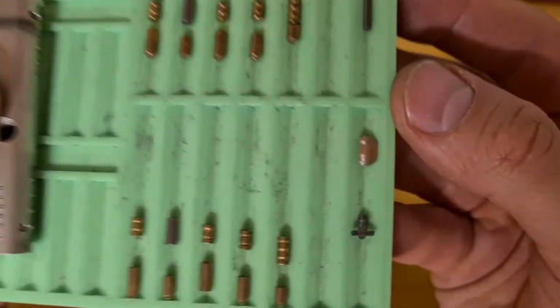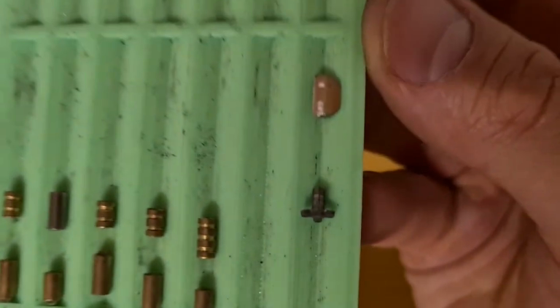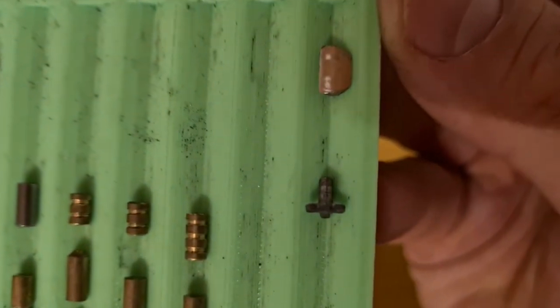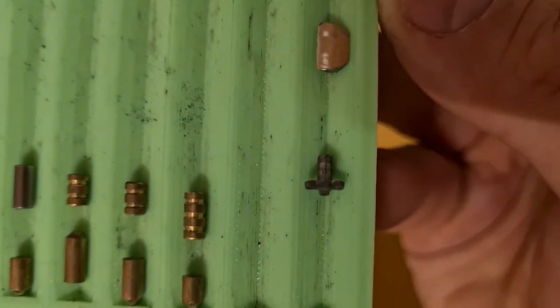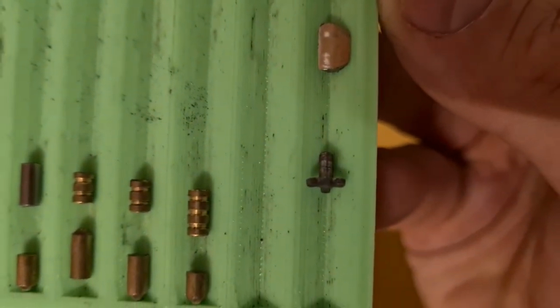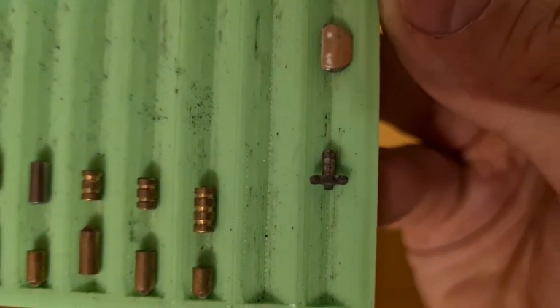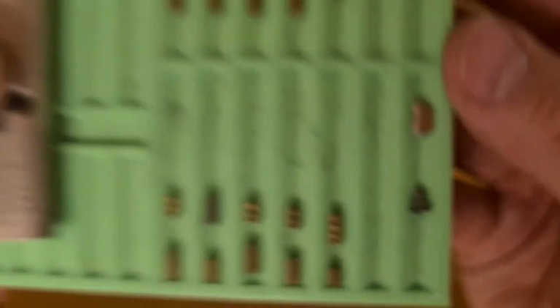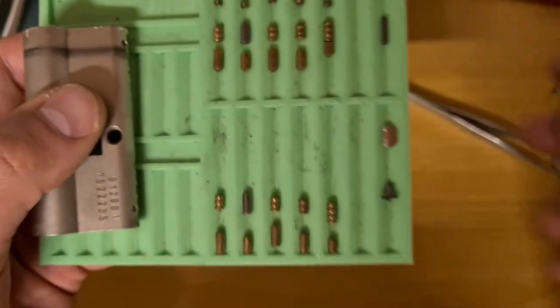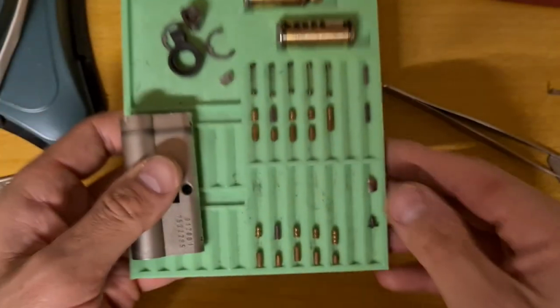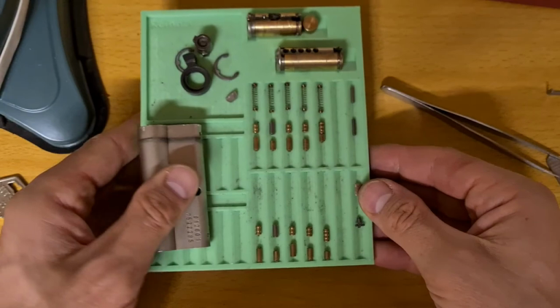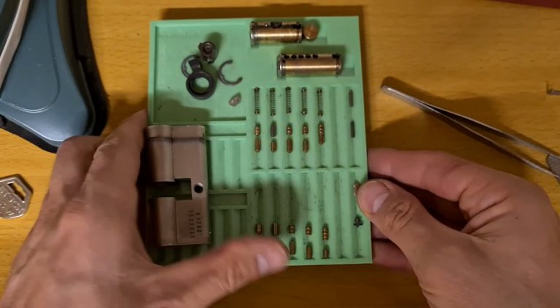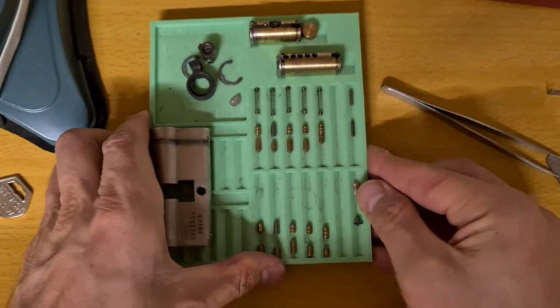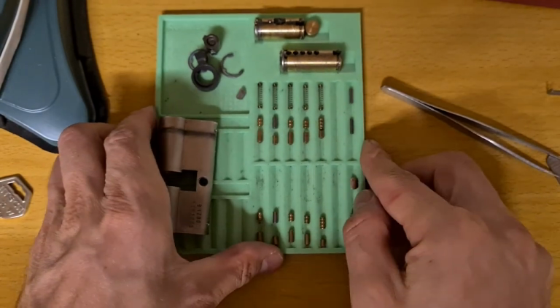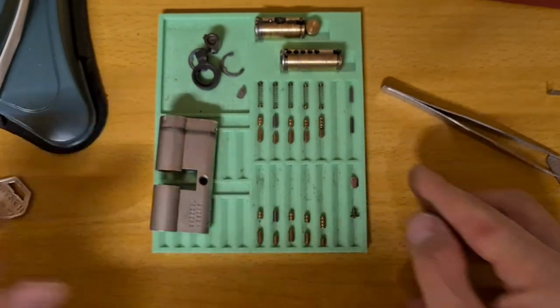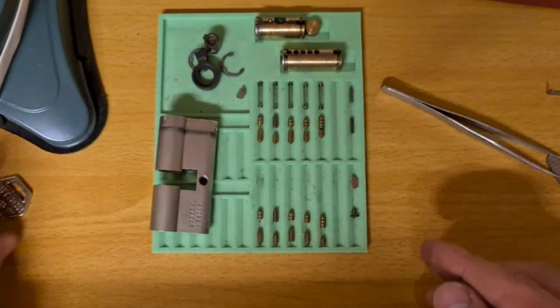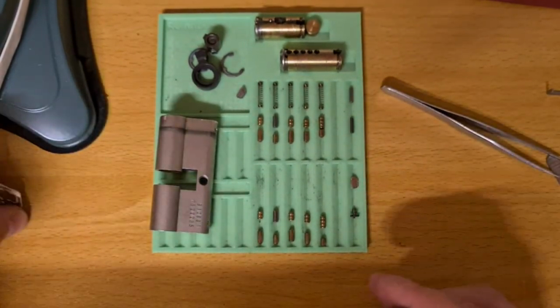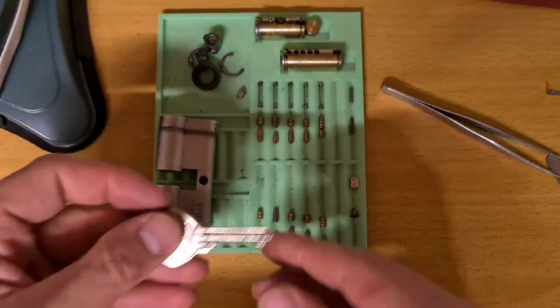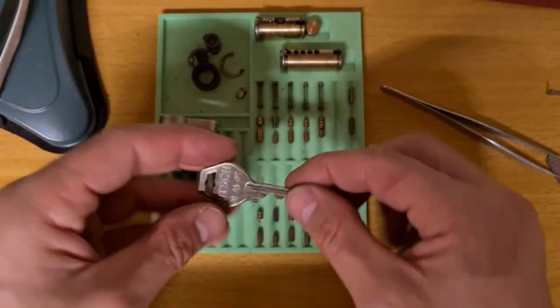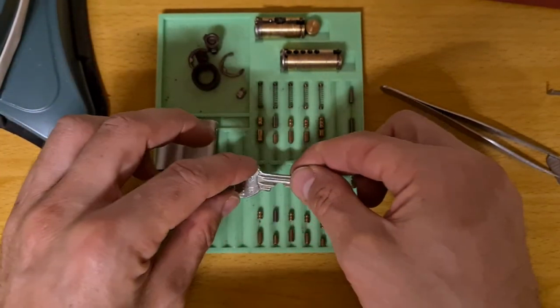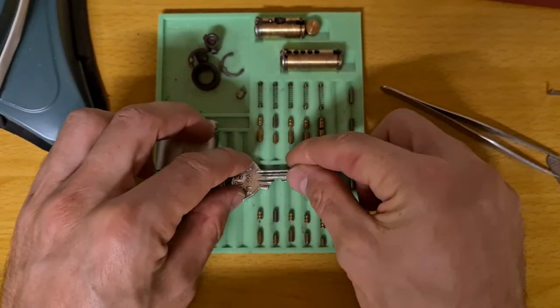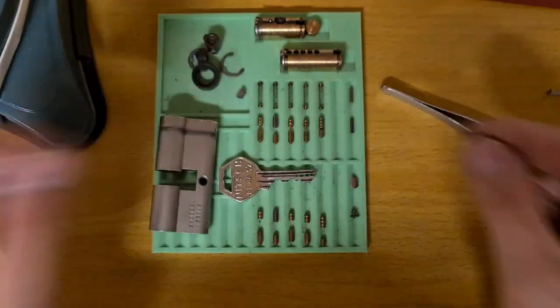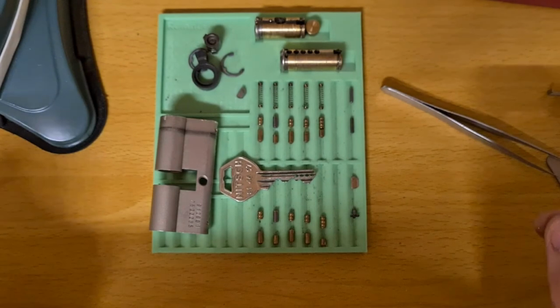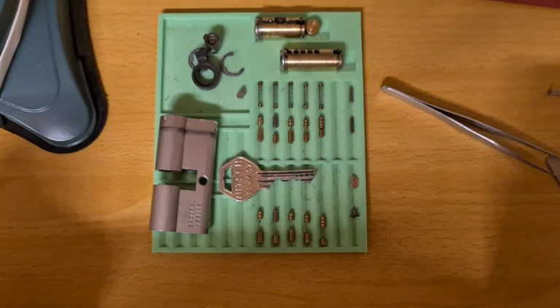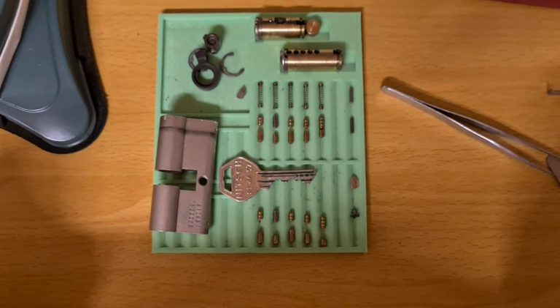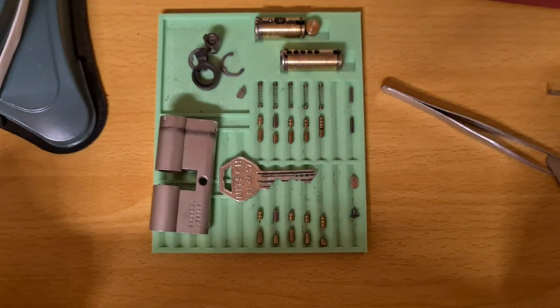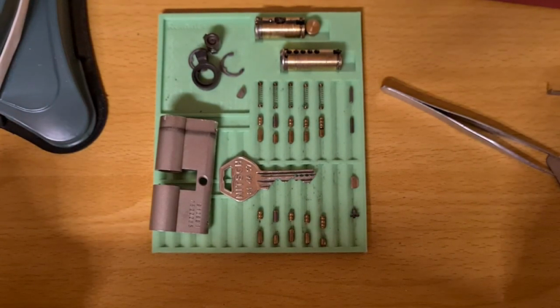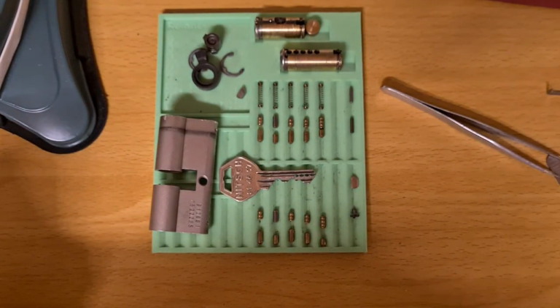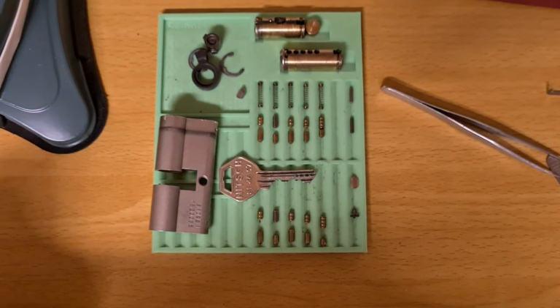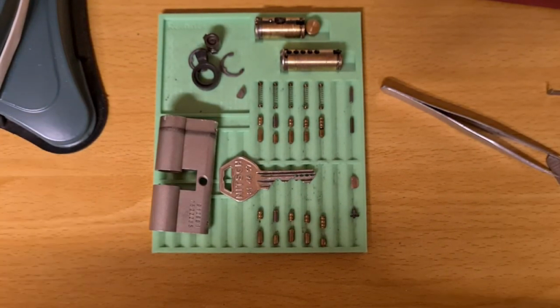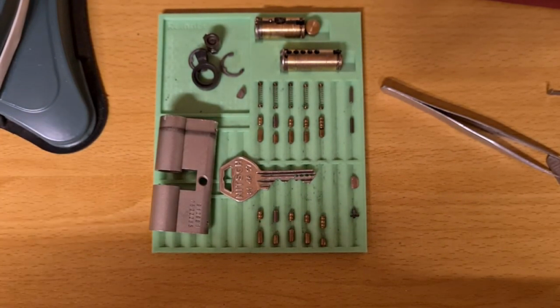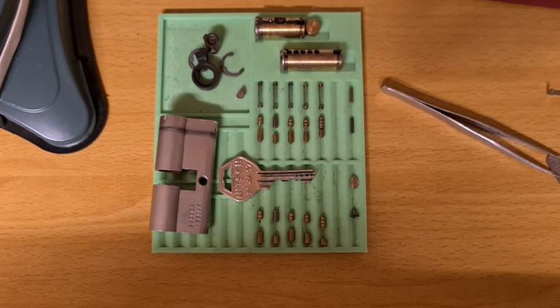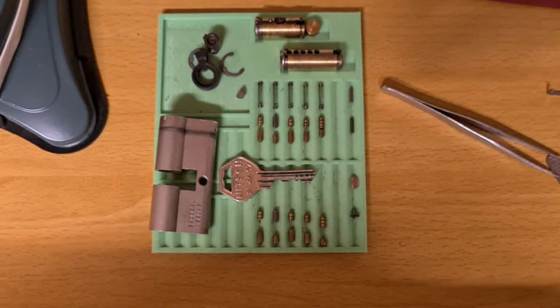And the turnstile, of course. GG AP3000 - picked and got it. Thank you for watching. Enjoy the rest of your day. Bye.